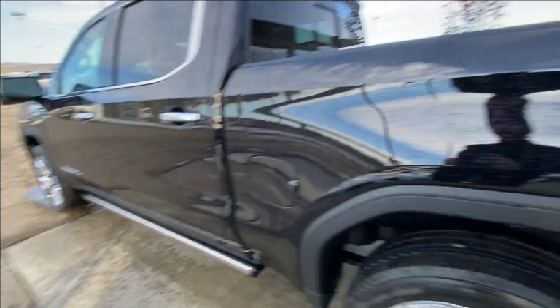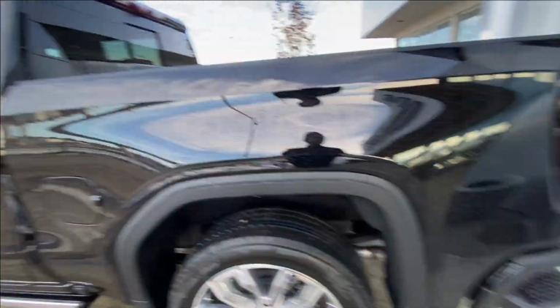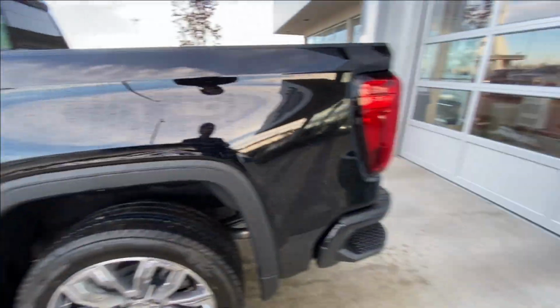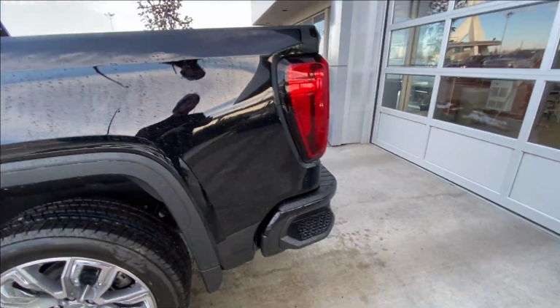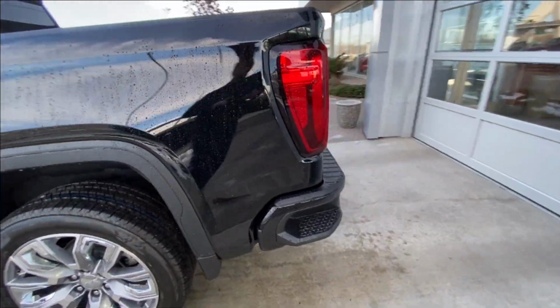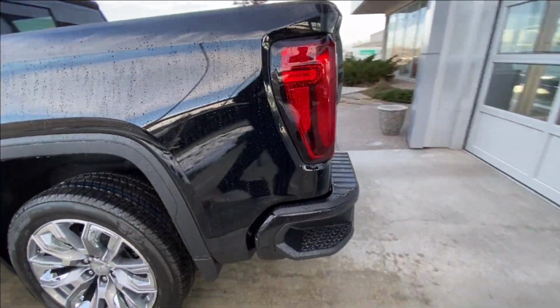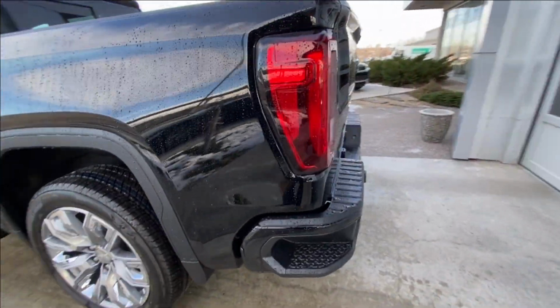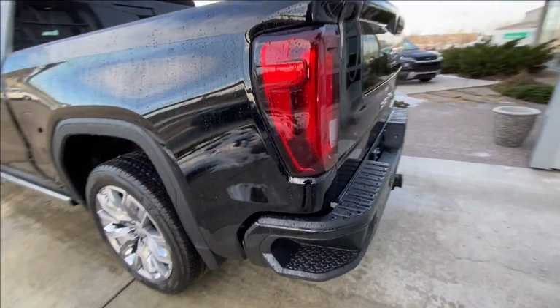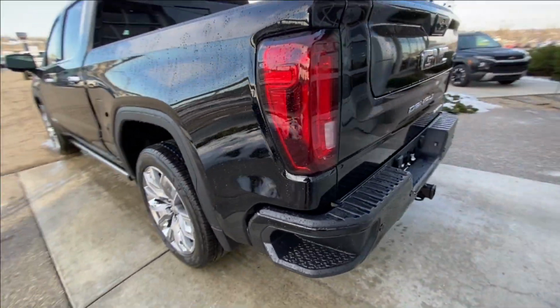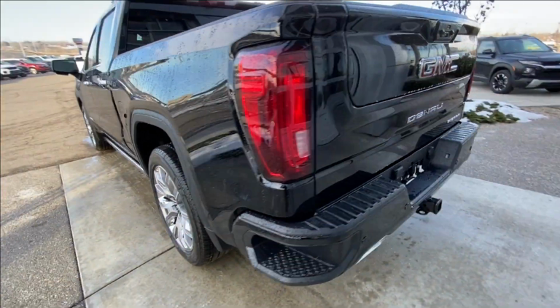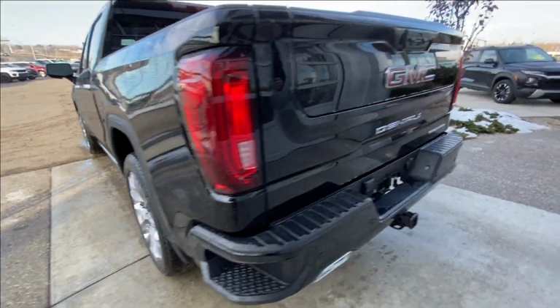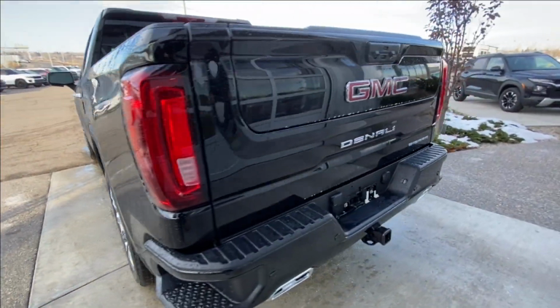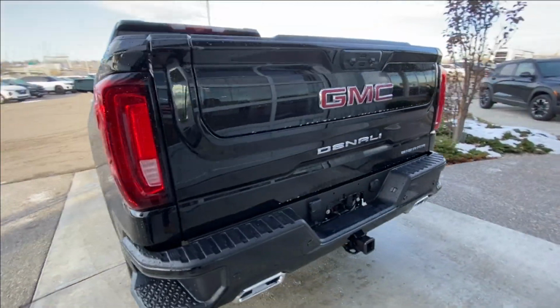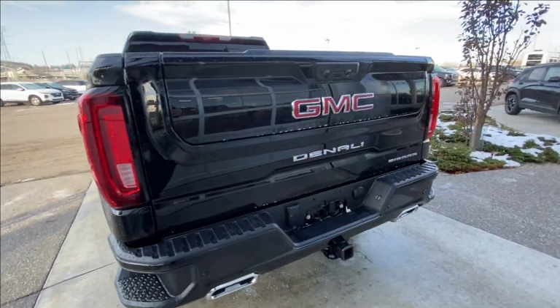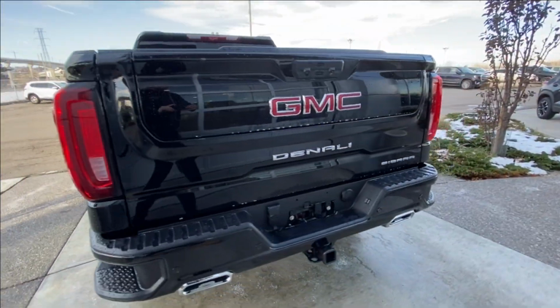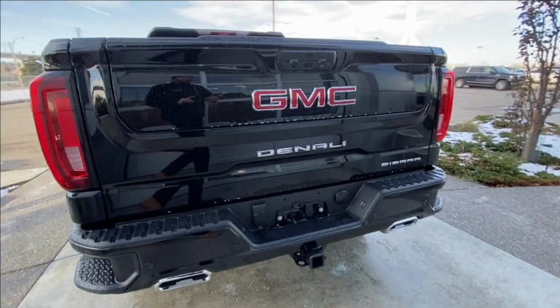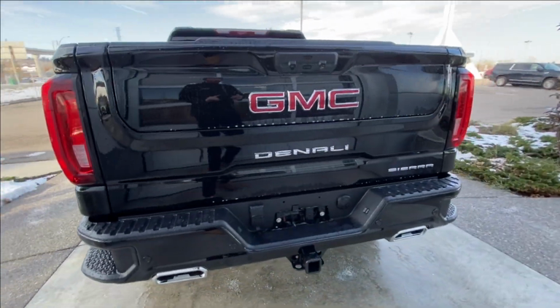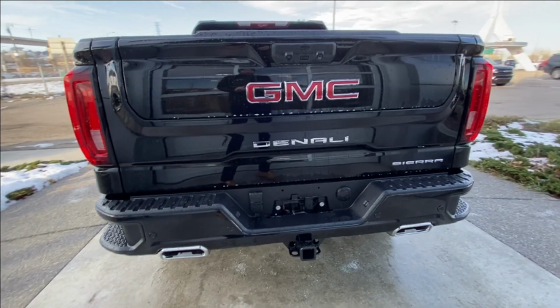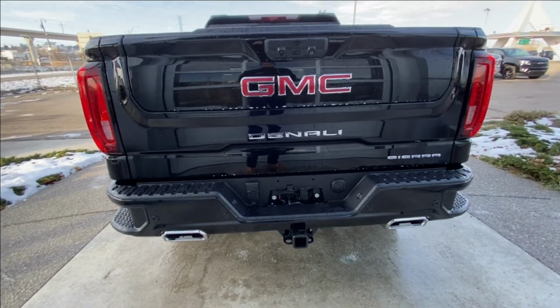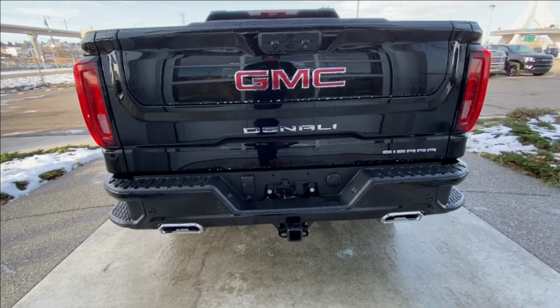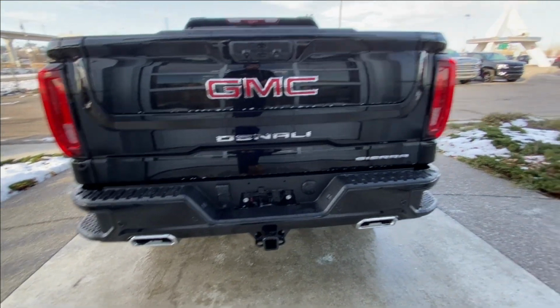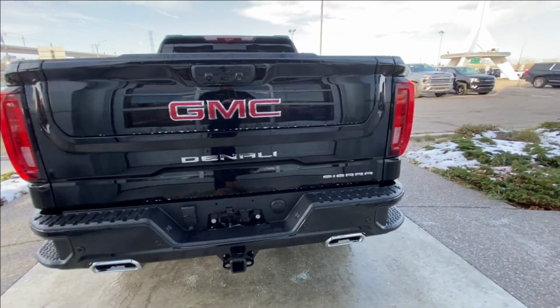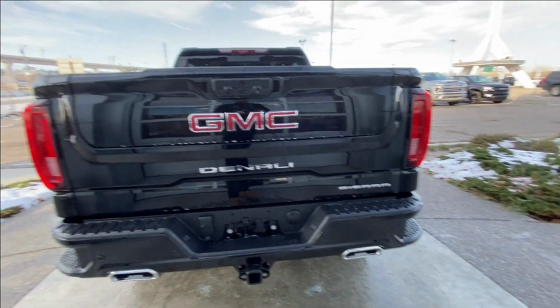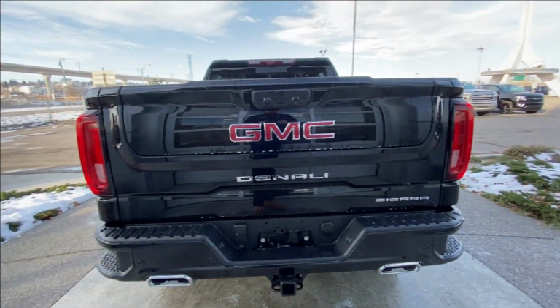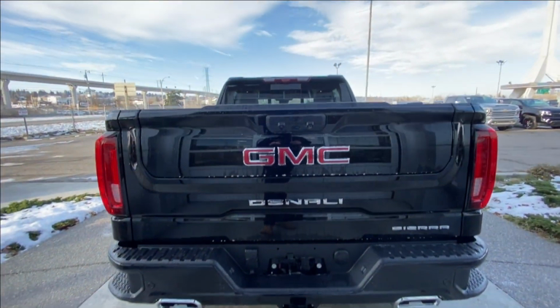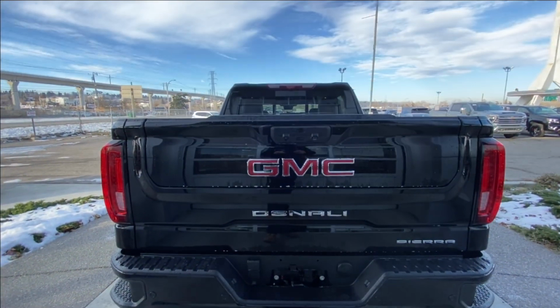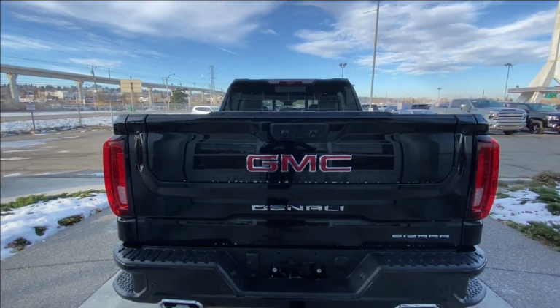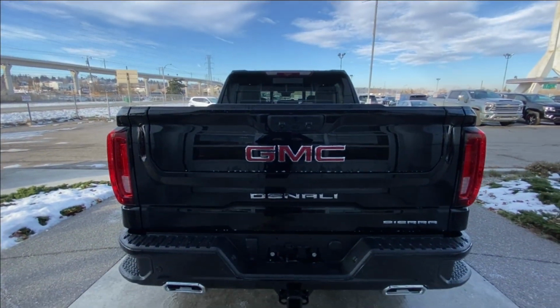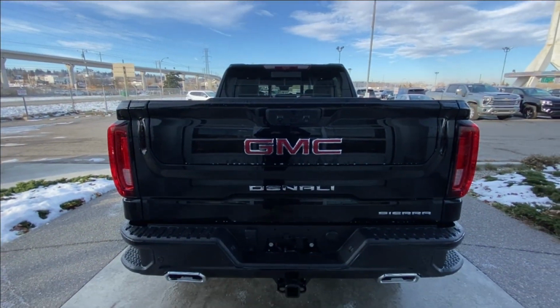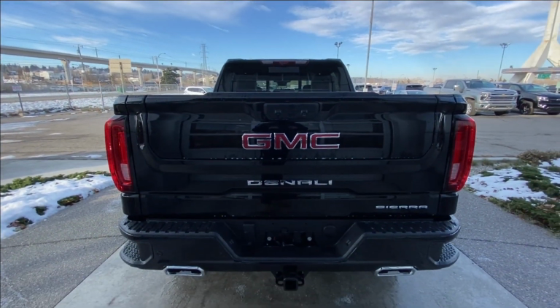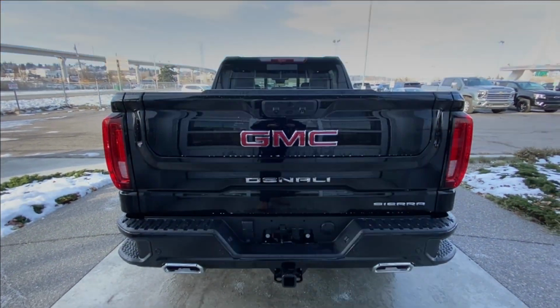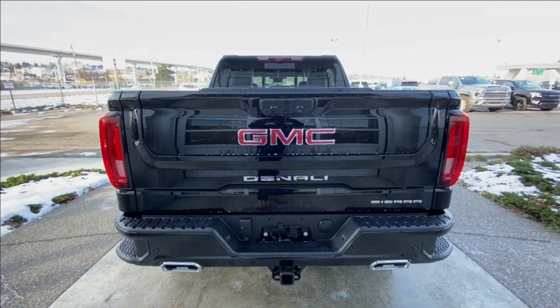Around the back of the vehicle, we have sidesteps built into either side of the bumper, twin-chrome-tipped exhaust, and a towing package installed. The Sierra, Denali, and GMC badging are all on the Multi-Pro tailgate.